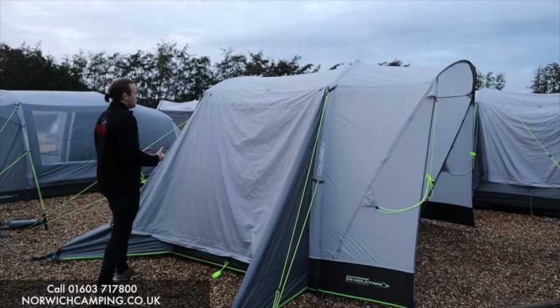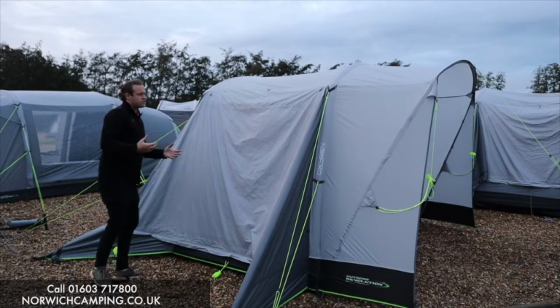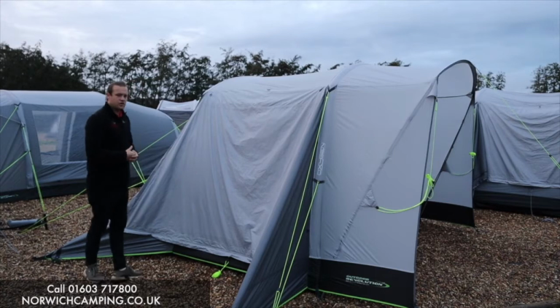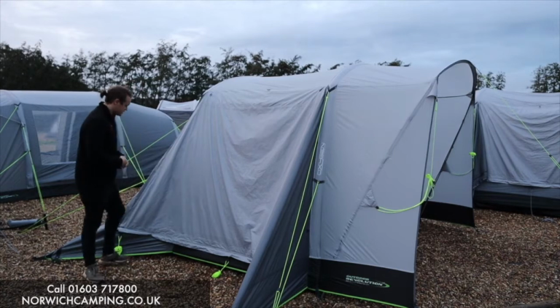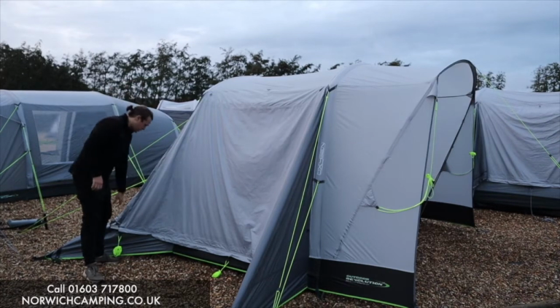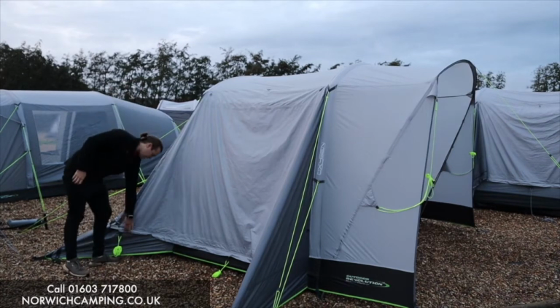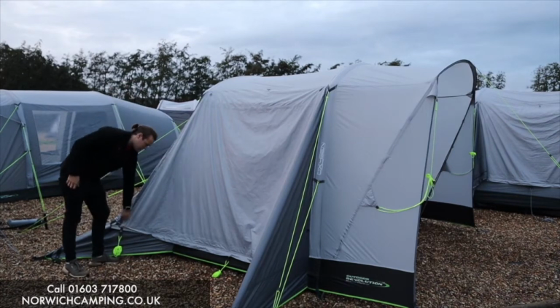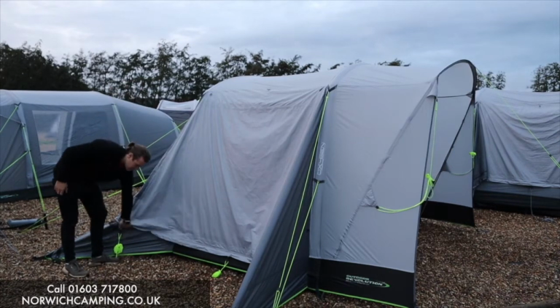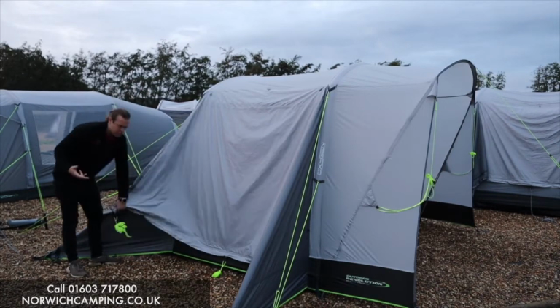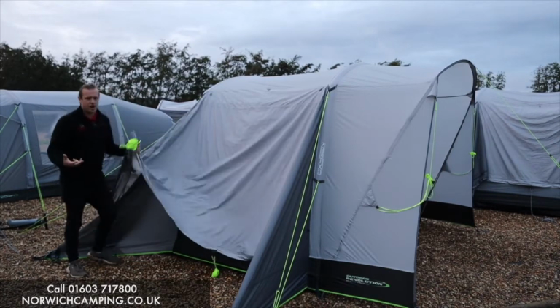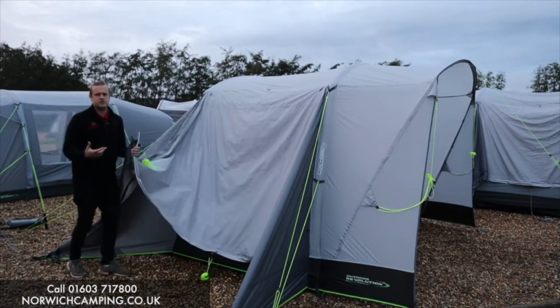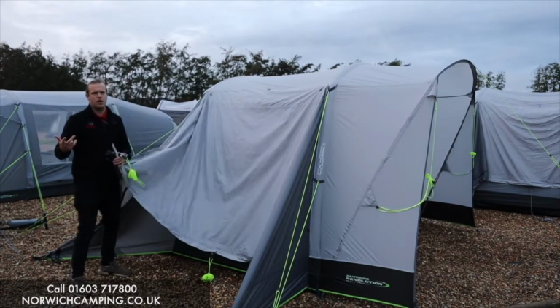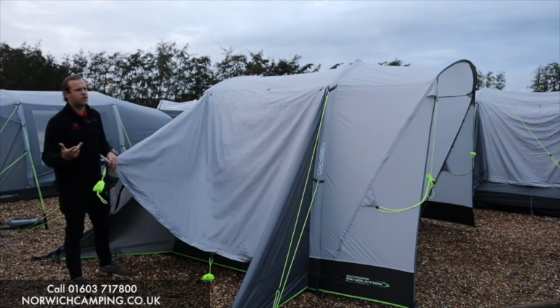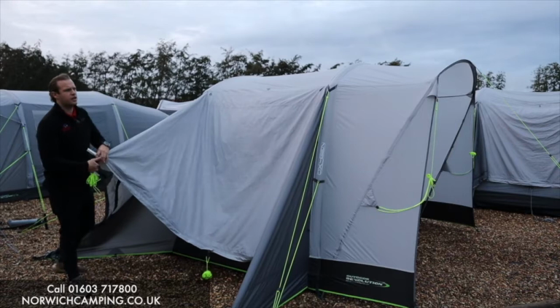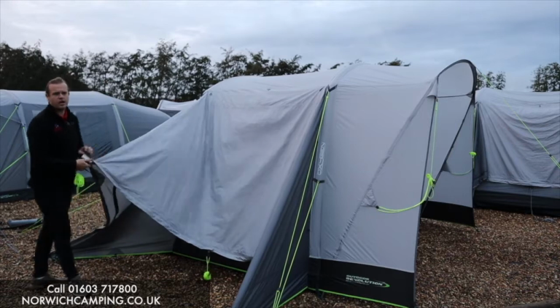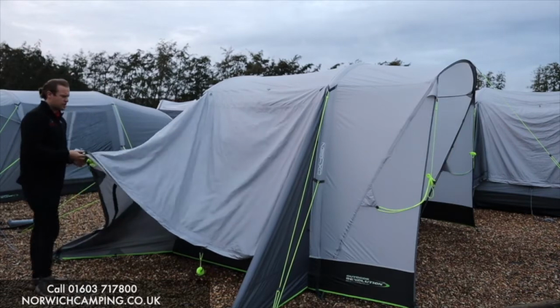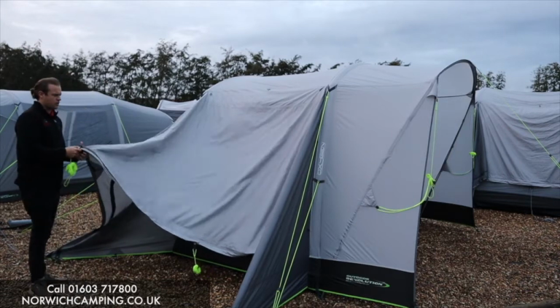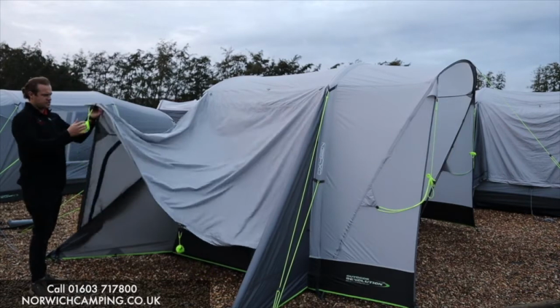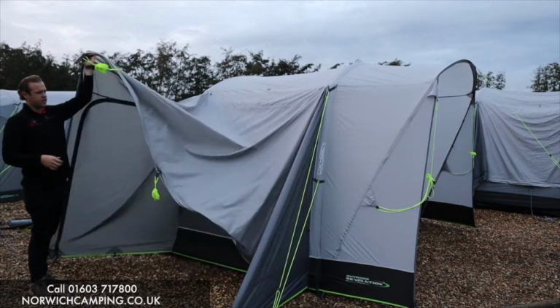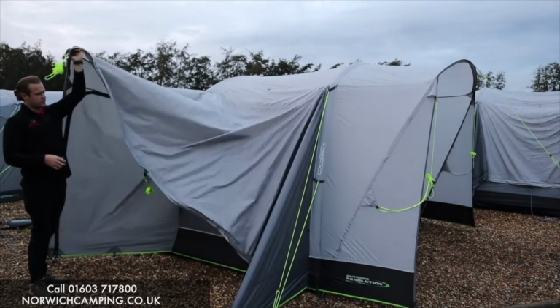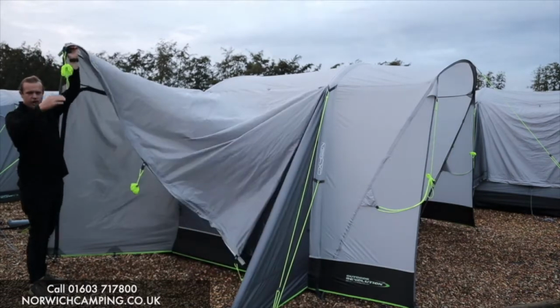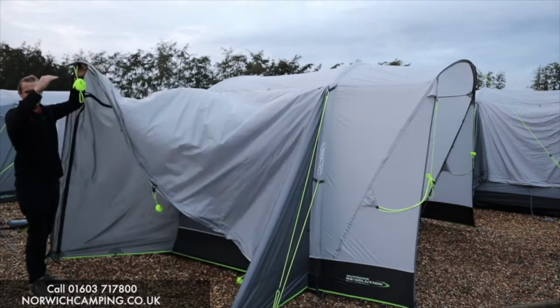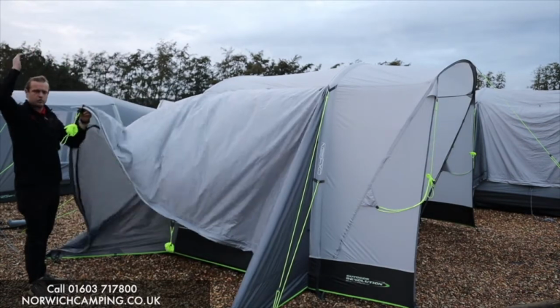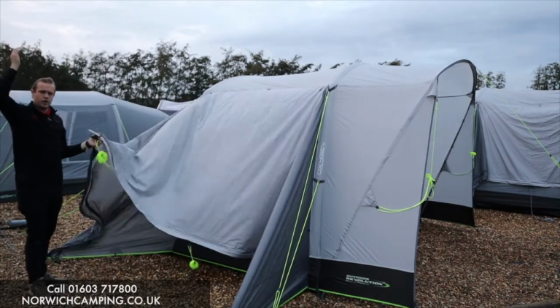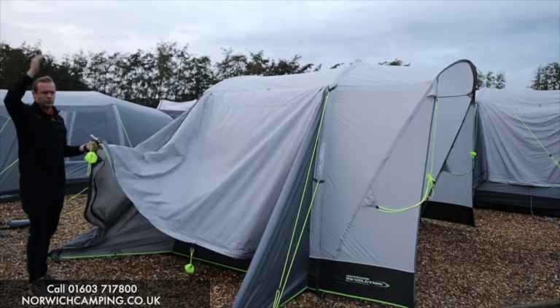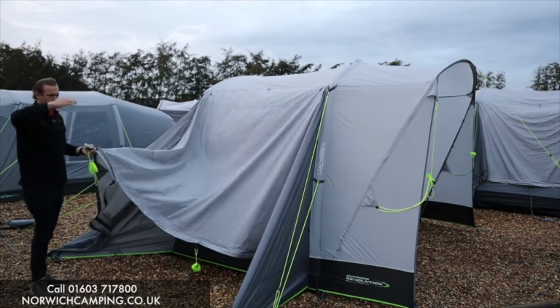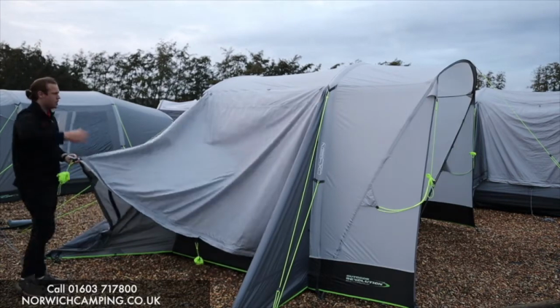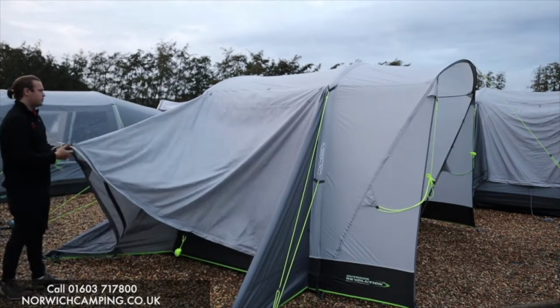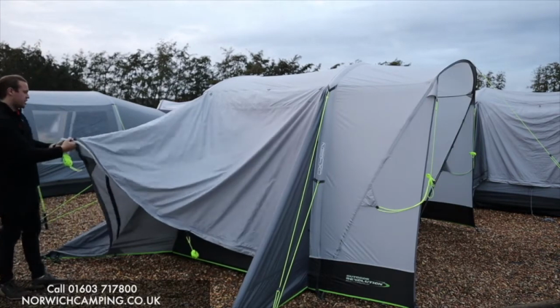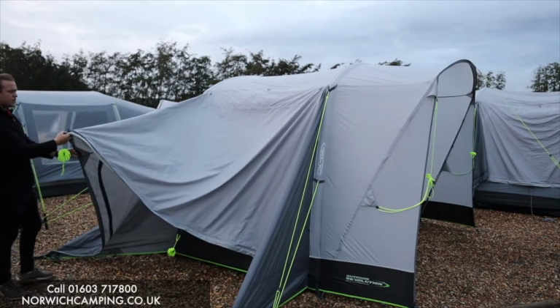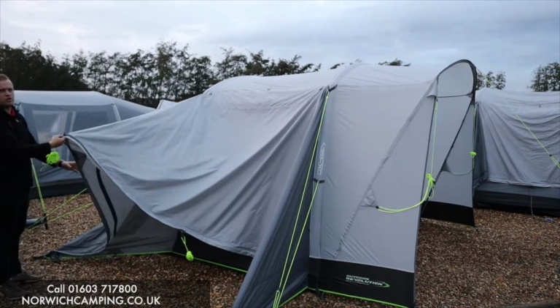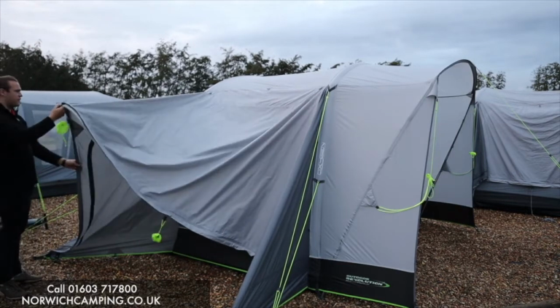On this side of the awning, this is where we connect to your tunnel. They do it in three different heights - low line, mid line, and high line - so it has different connecting tunnel heights. If you've got a tall motorhome or a low one, check the dimensions below the video on that.